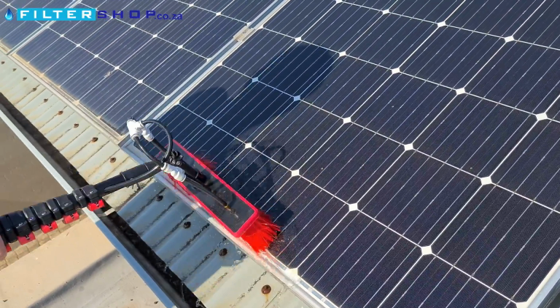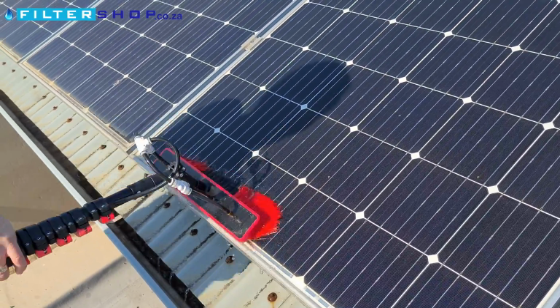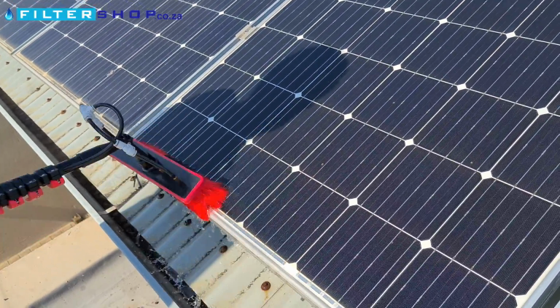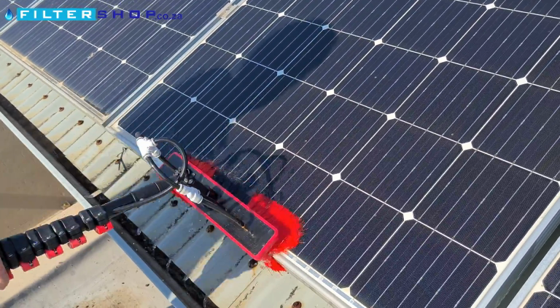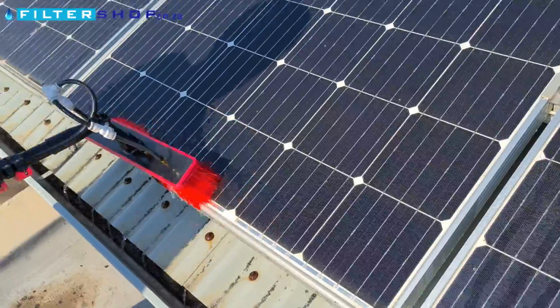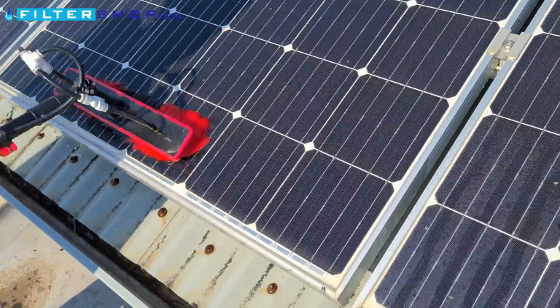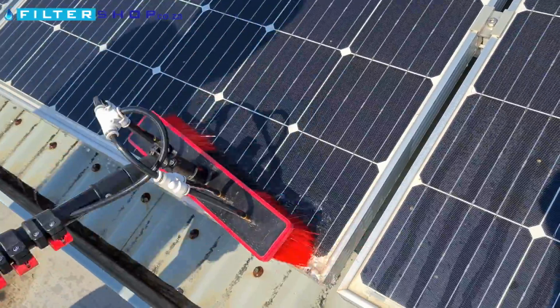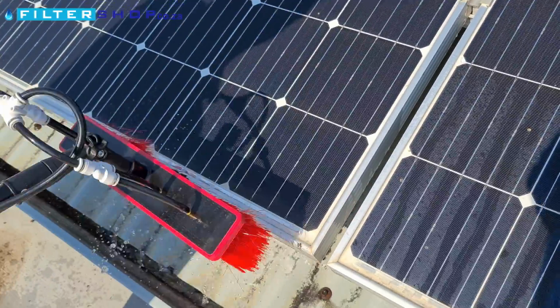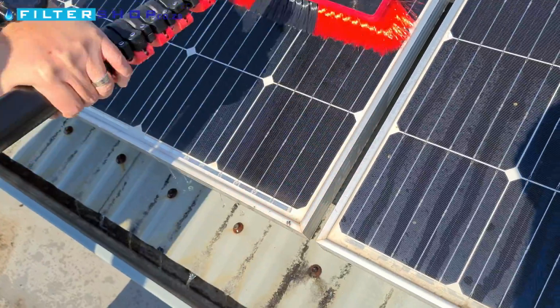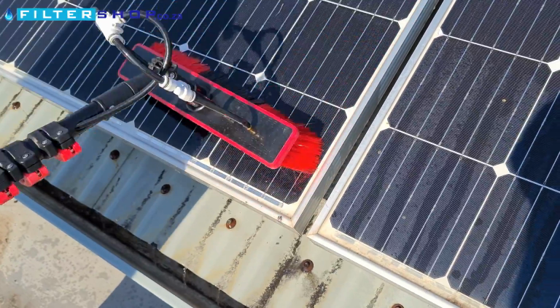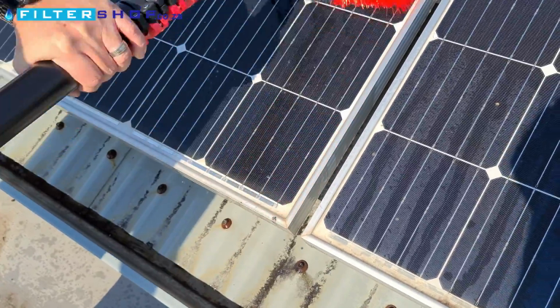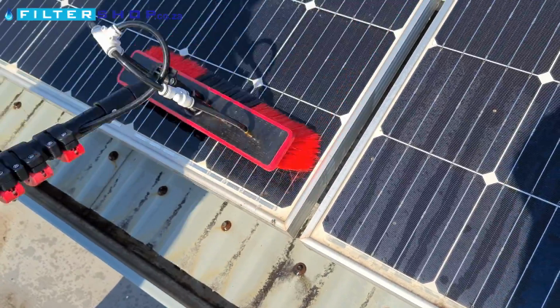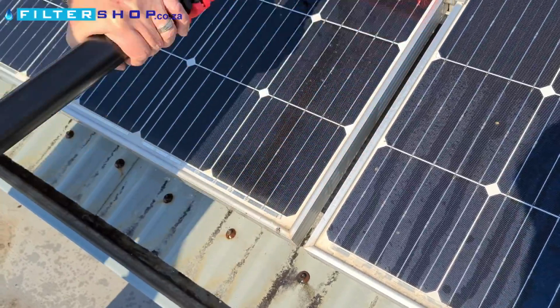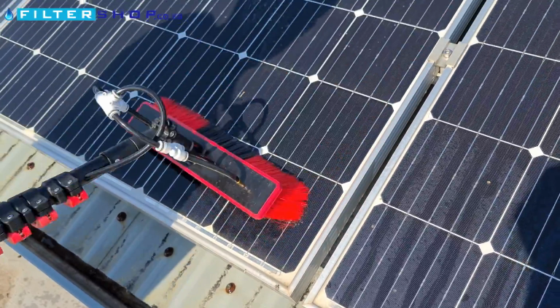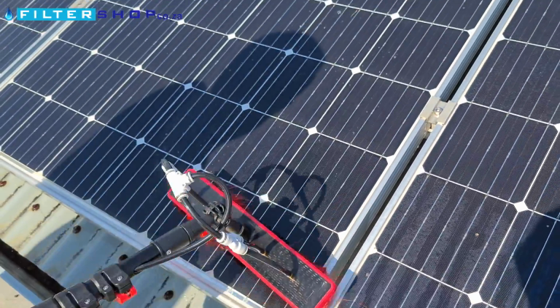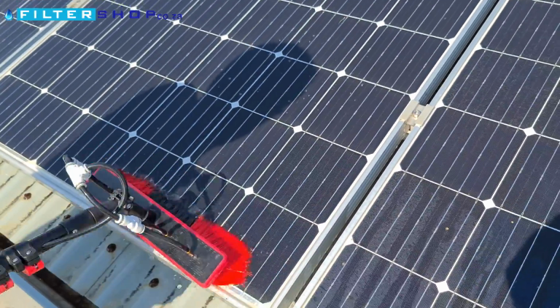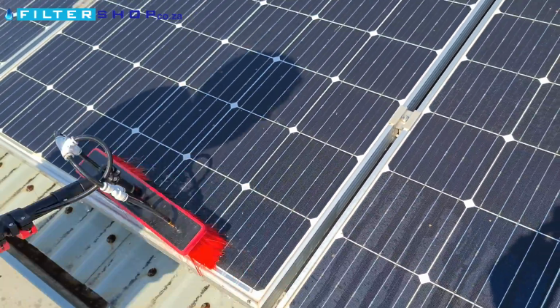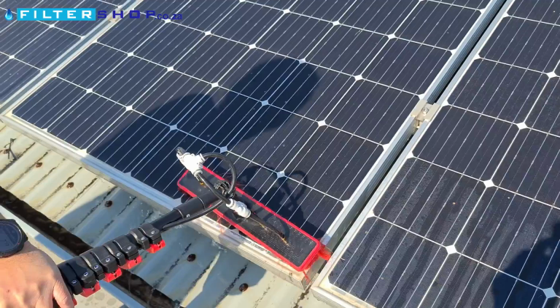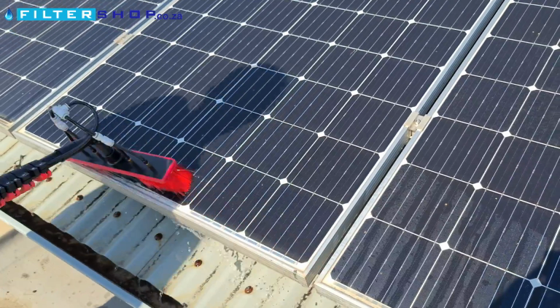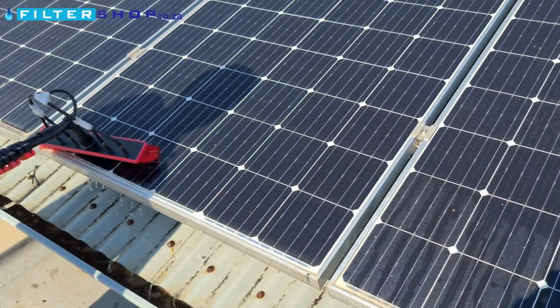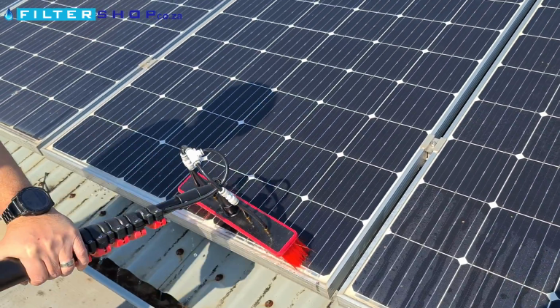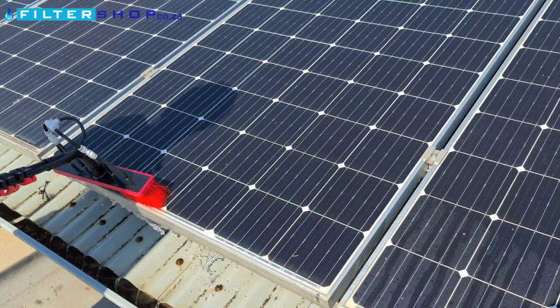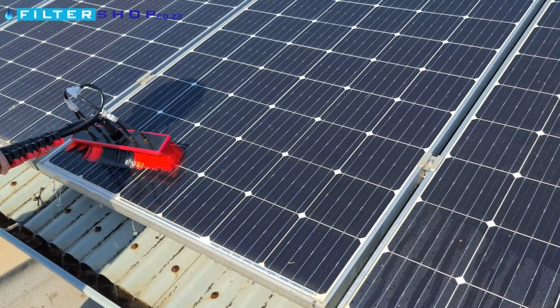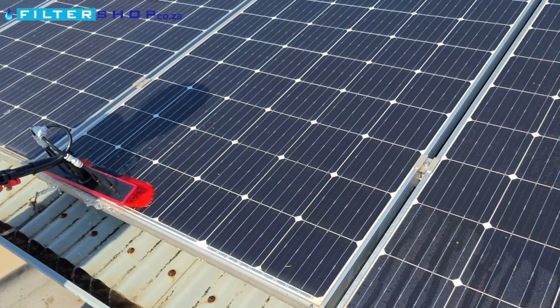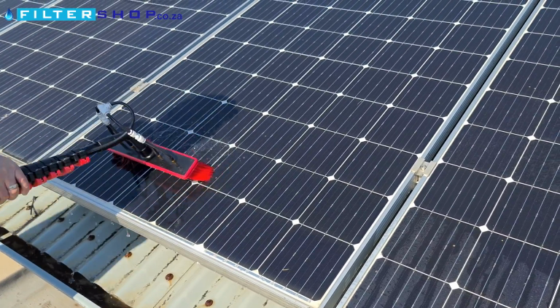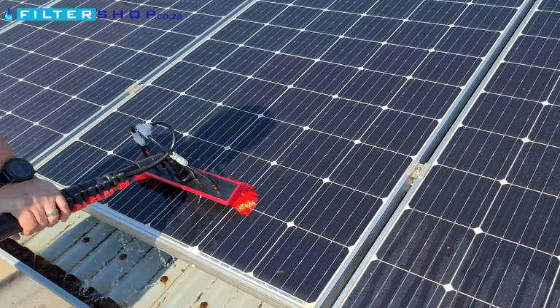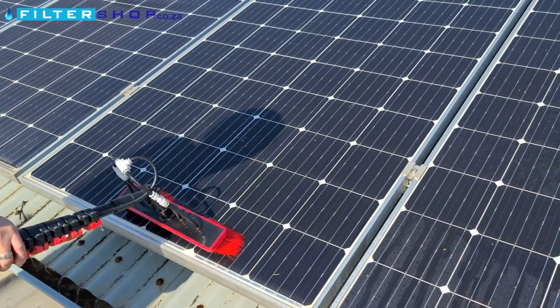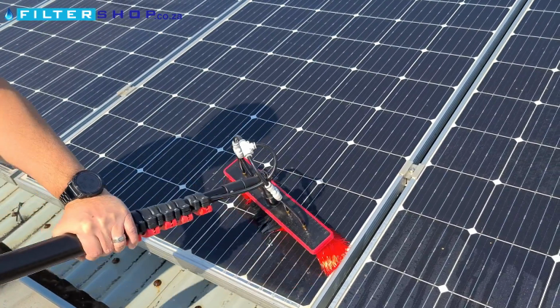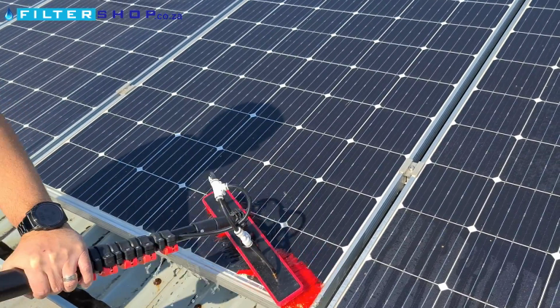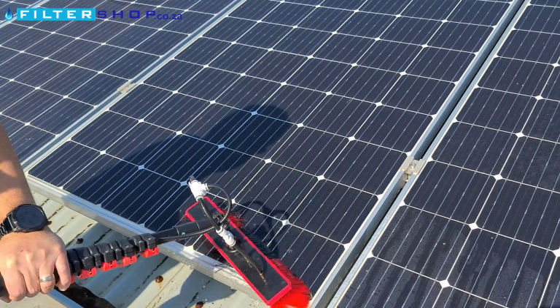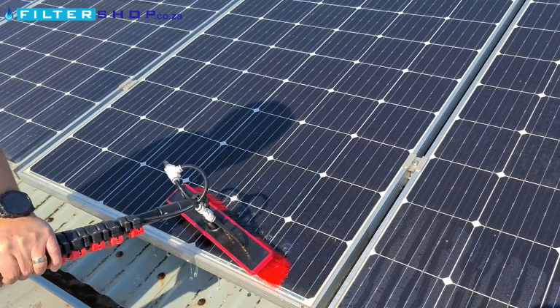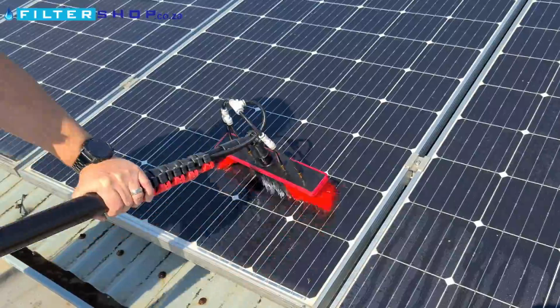Immediately with this brush you can see that it's clearing up quite quickly, so it's definitely working a bit better. We'll have to let it dry and see if we've managed to get rid of that stubborn stain at the bottom there.